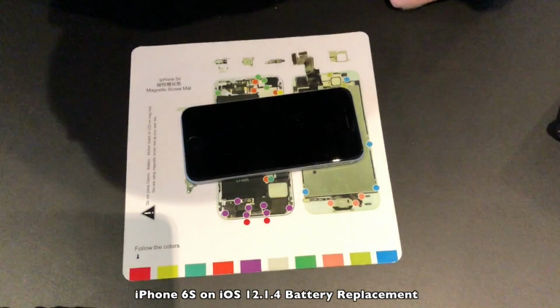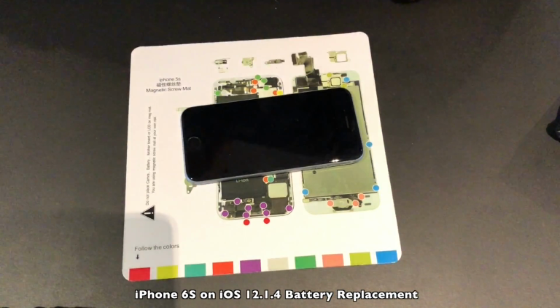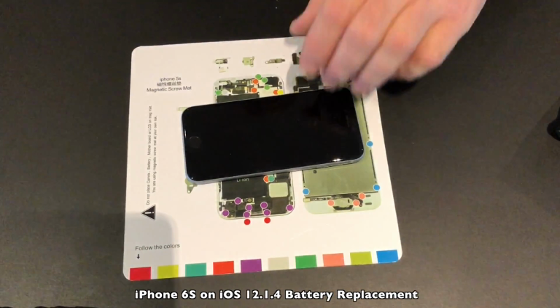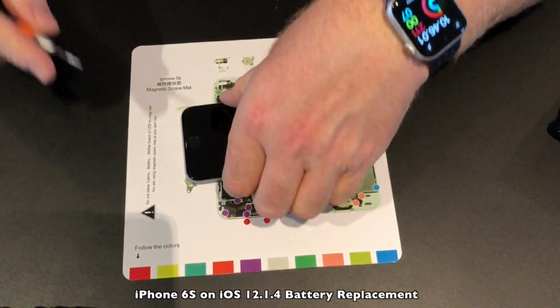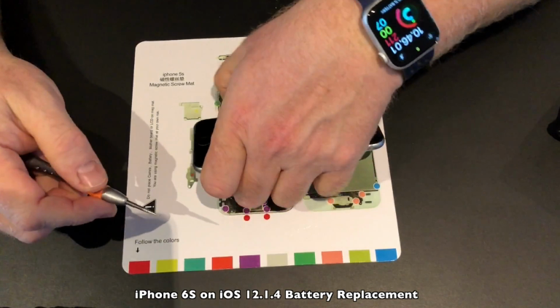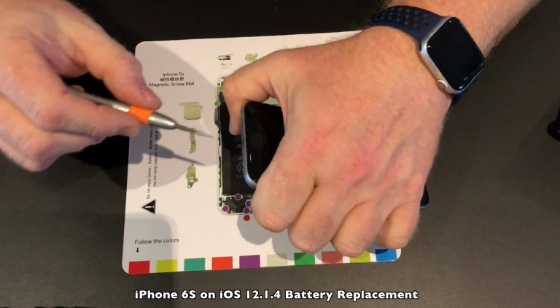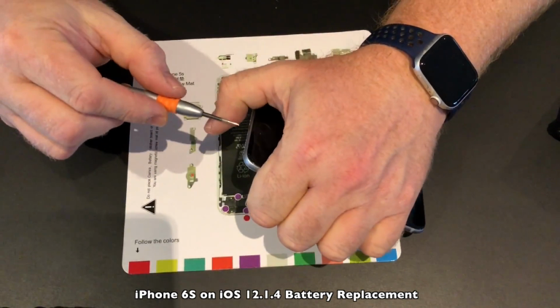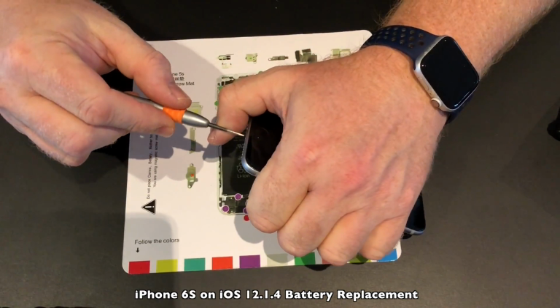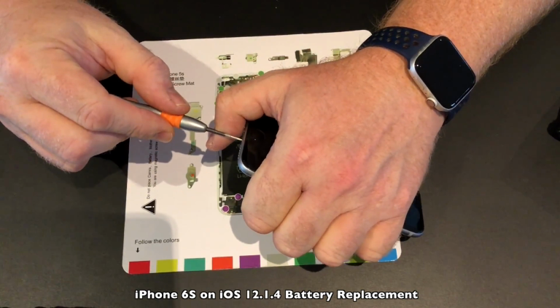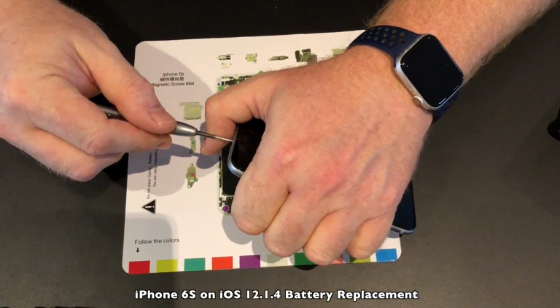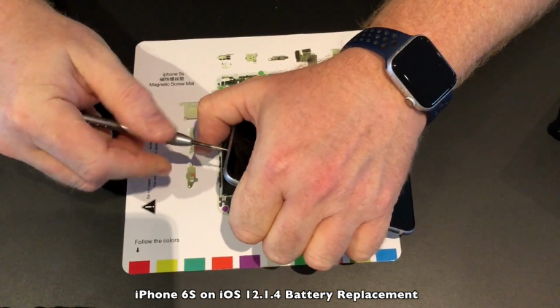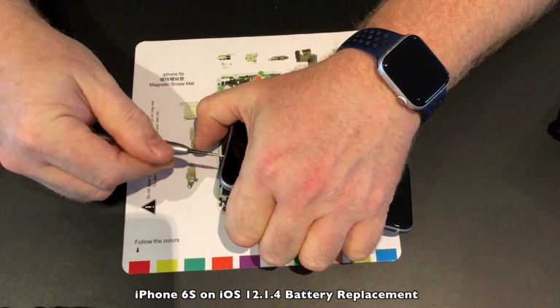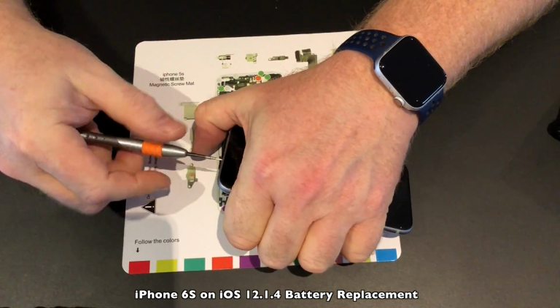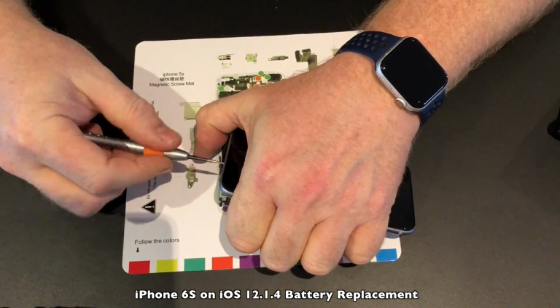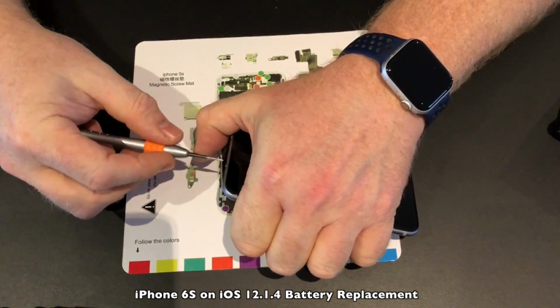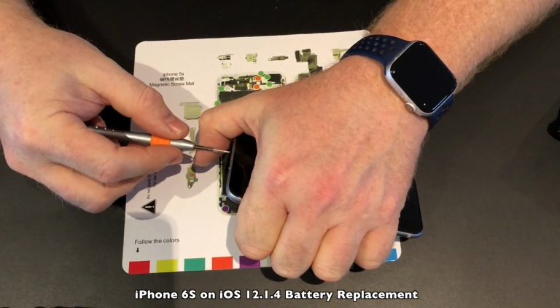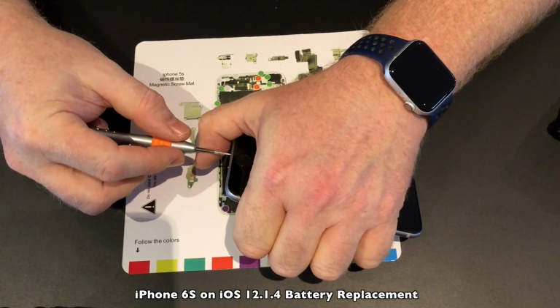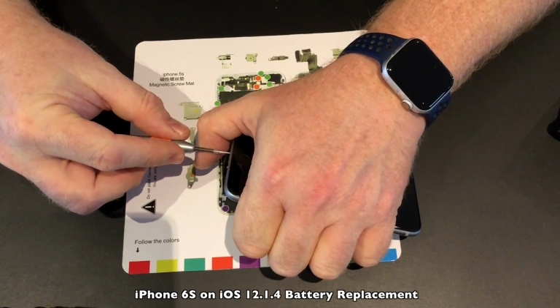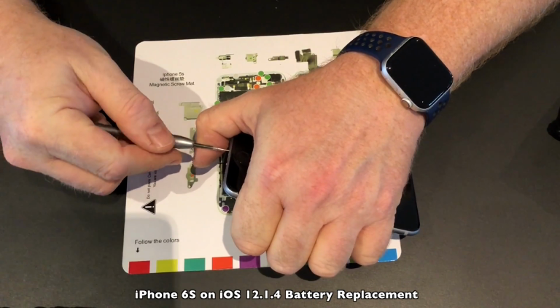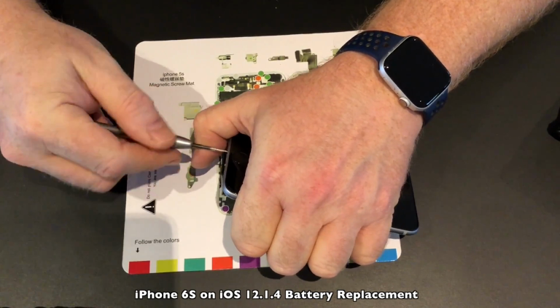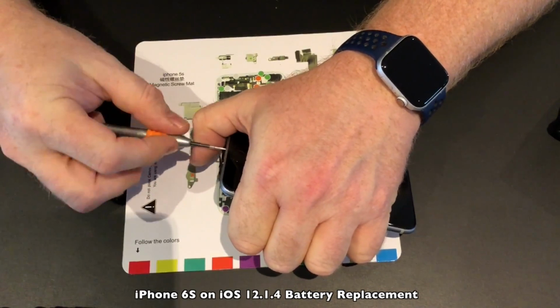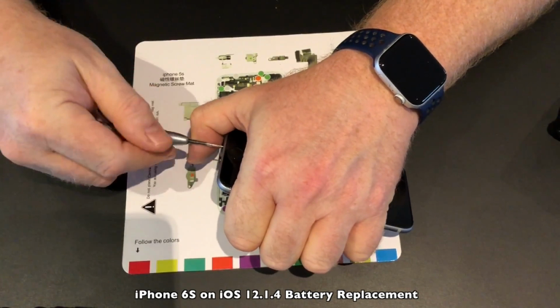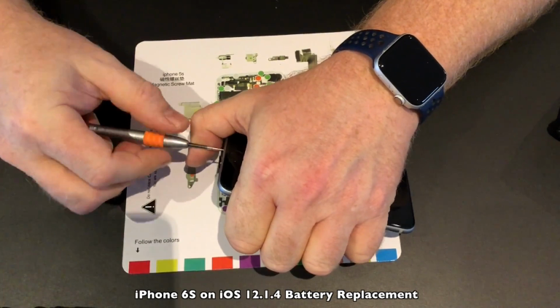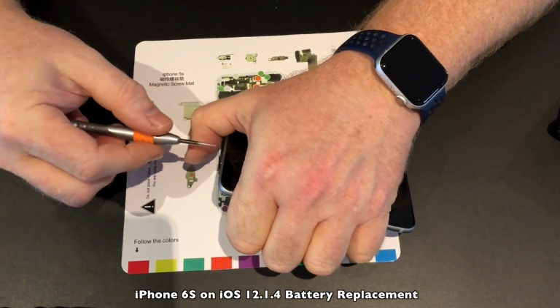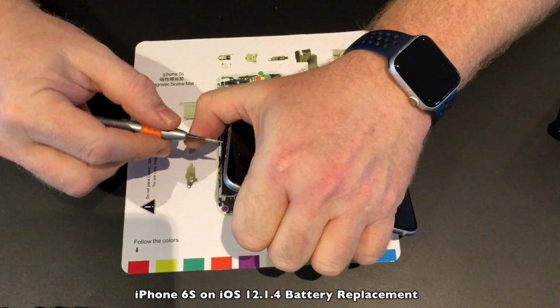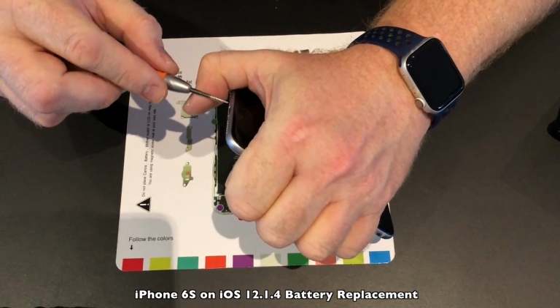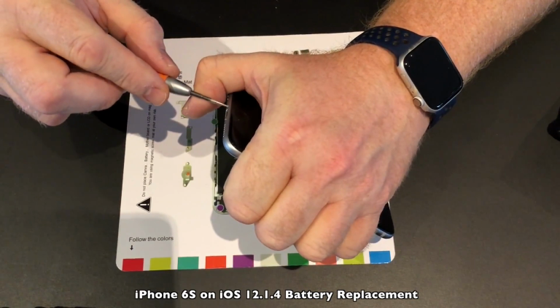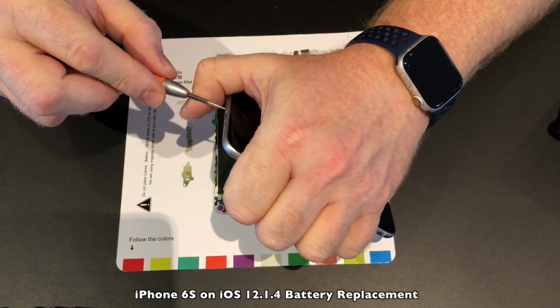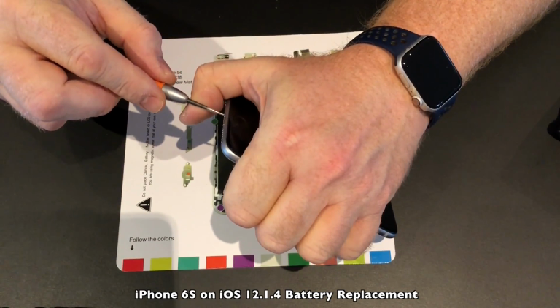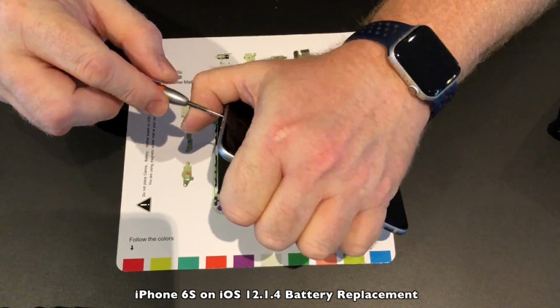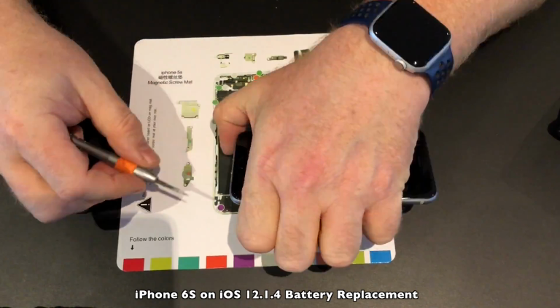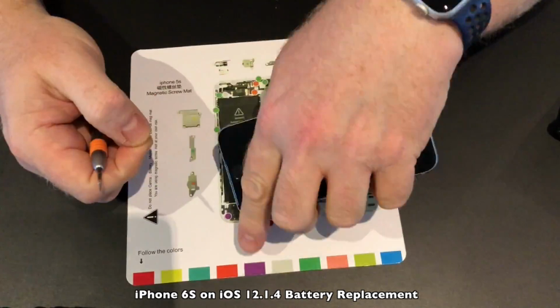Now it's time to replace the battery in the iOS 12.1.4 device. Again, do not follow my videos for this — there are much better ones out there on the web. I'll link a few in the video description, but let's get started.